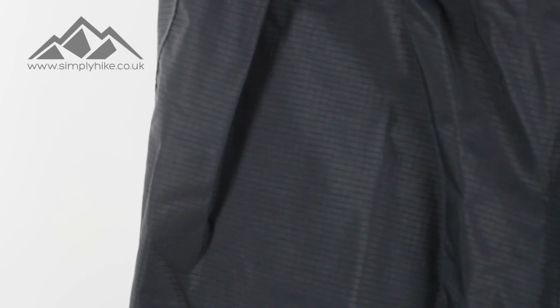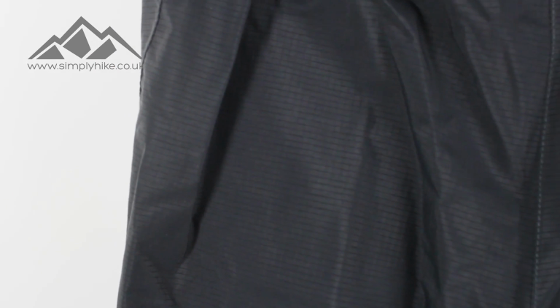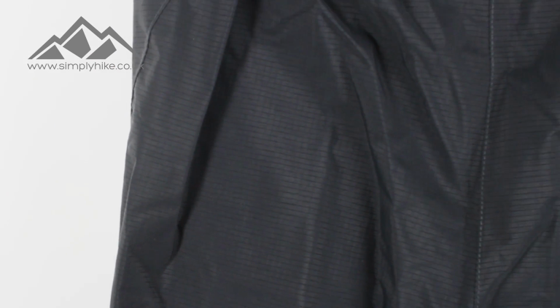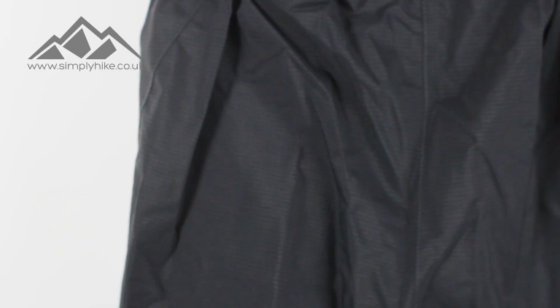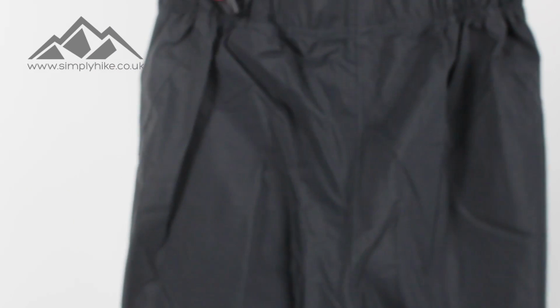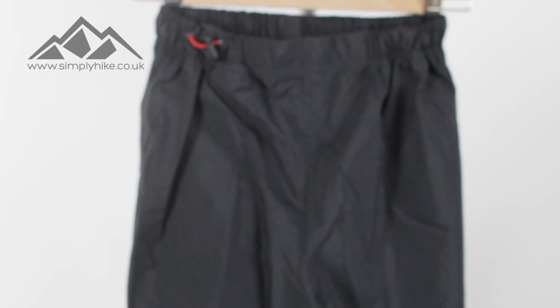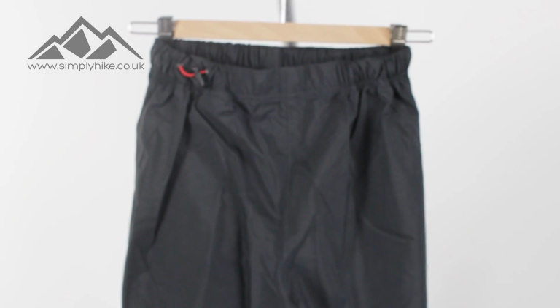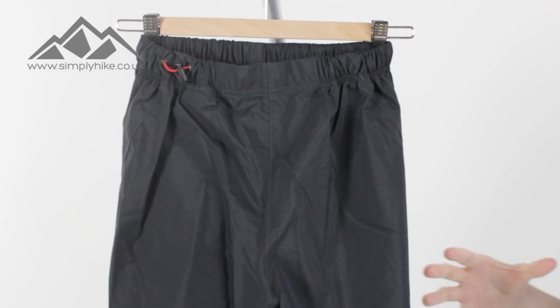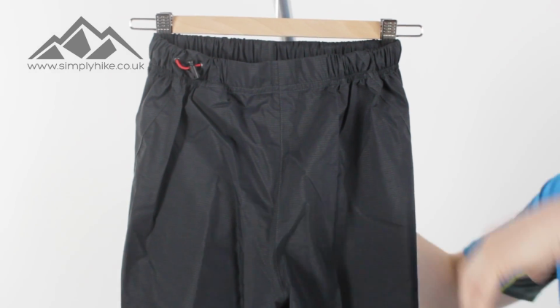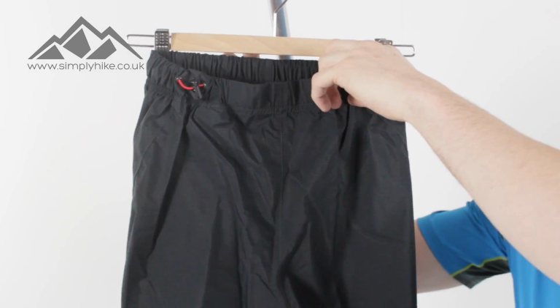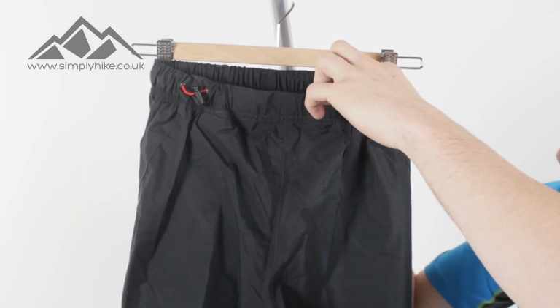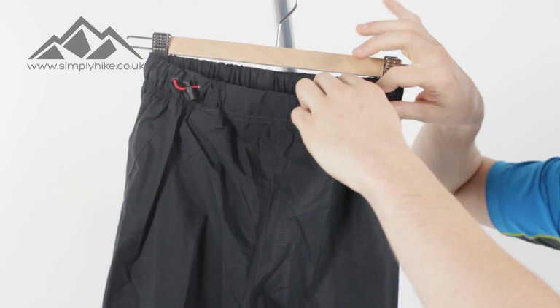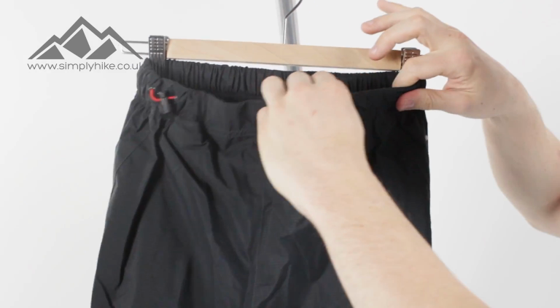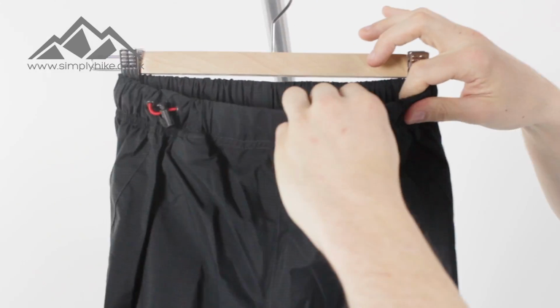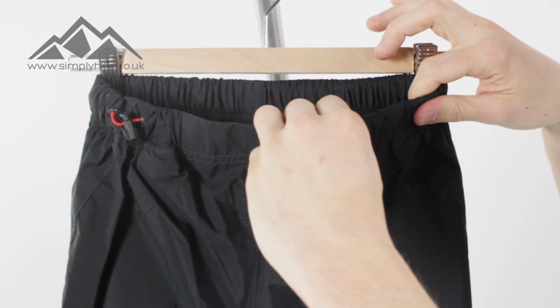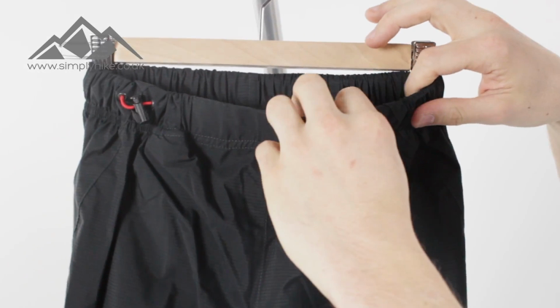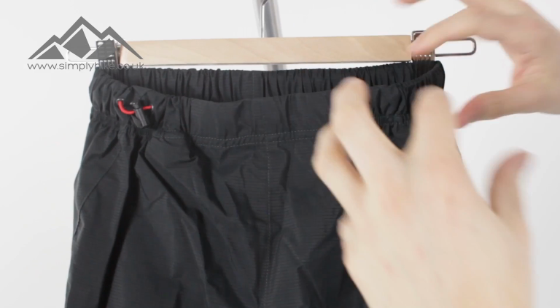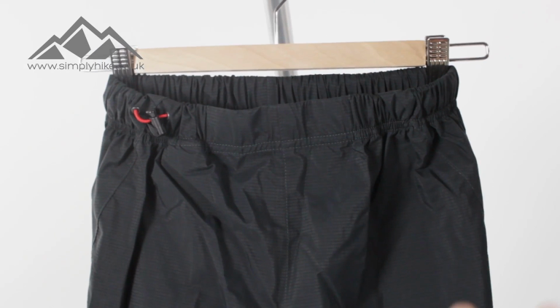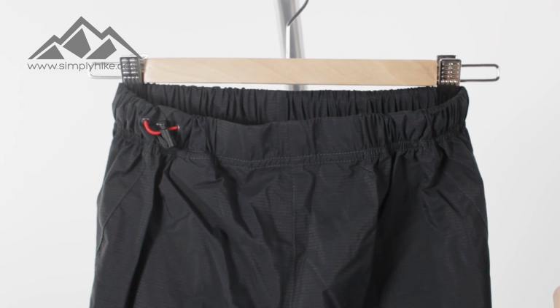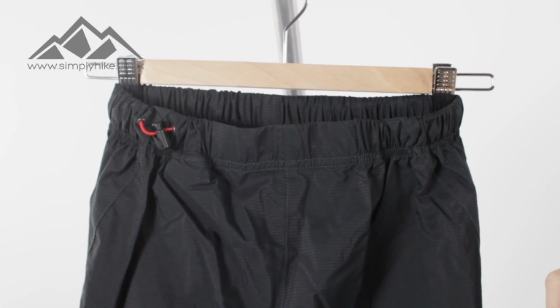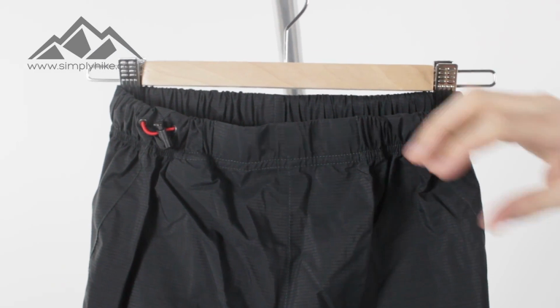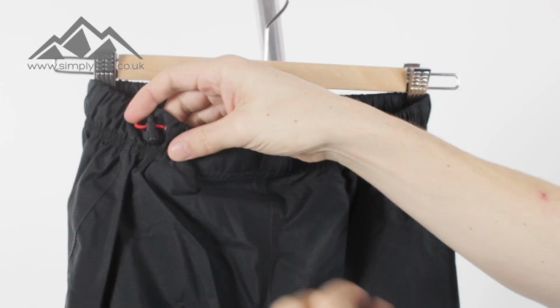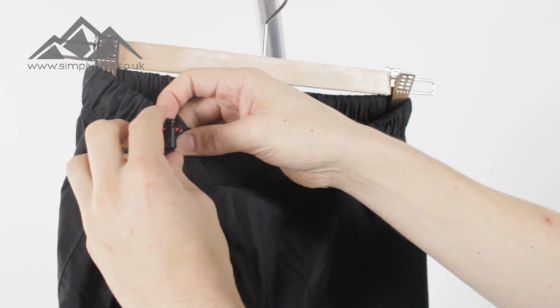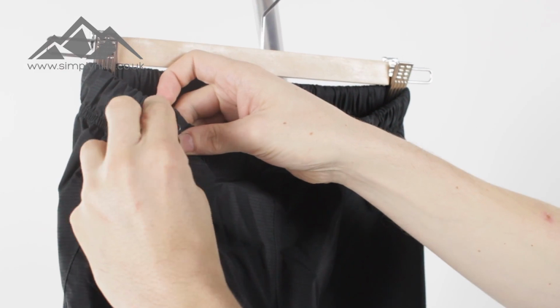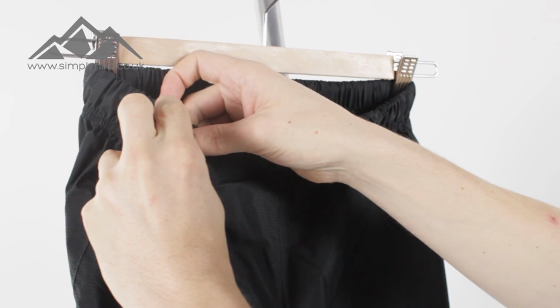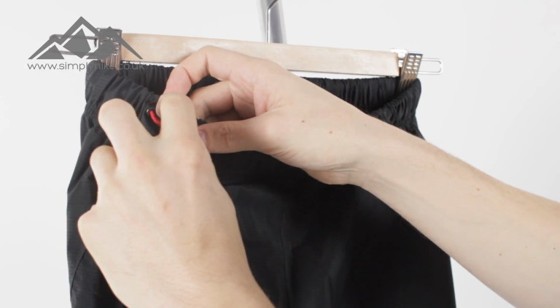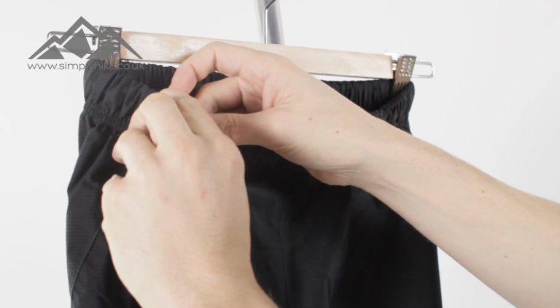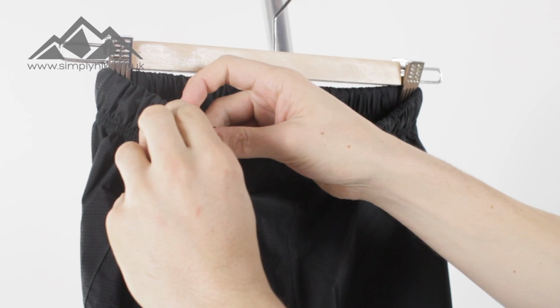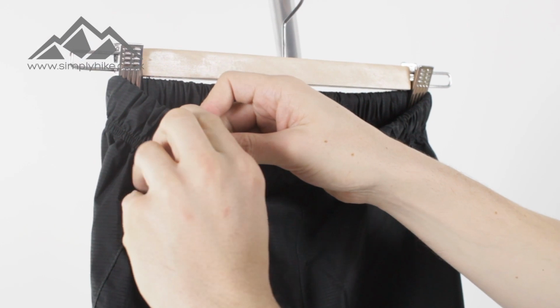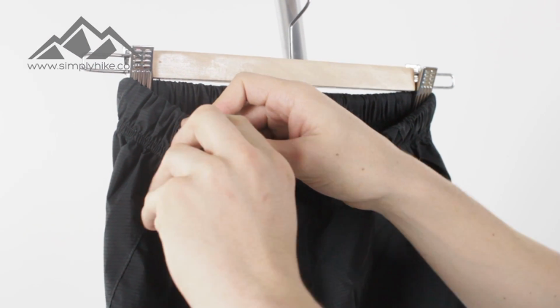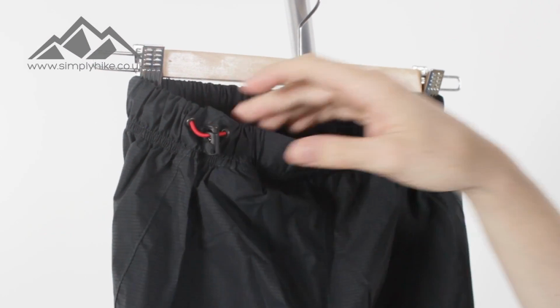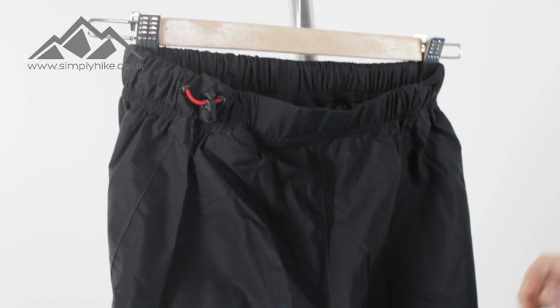Now of course it is an over trouser, so it really is all about just keeping you dry. You've got a really nice elastication on the top there, so you can really play around — that's going to hold you nicely on your hips. You've also got a nice toggle adjuster so if you need to loosen it or tighten it up, you can do so.